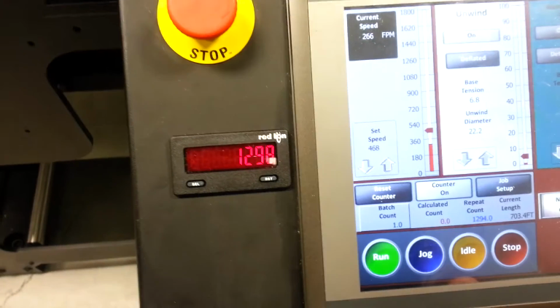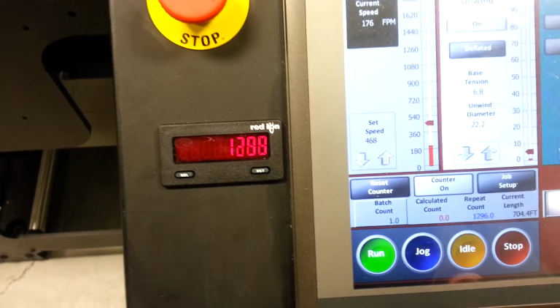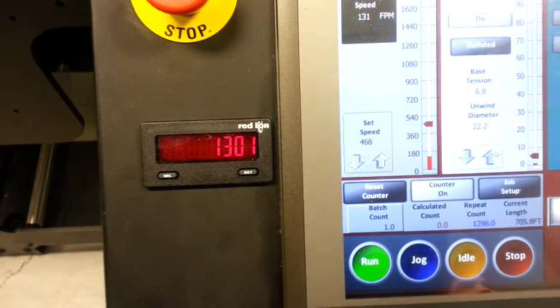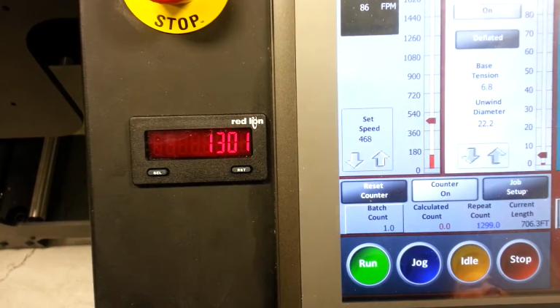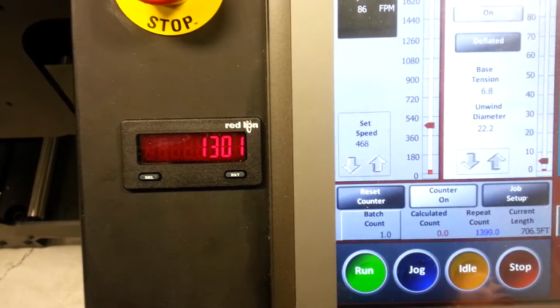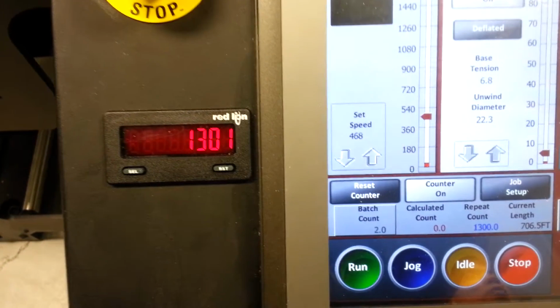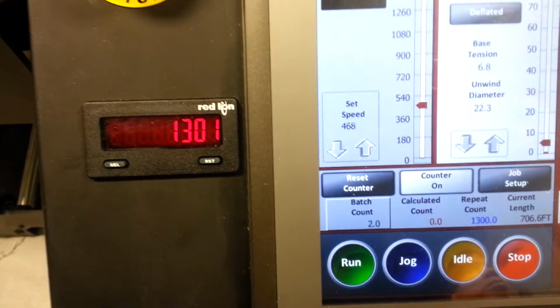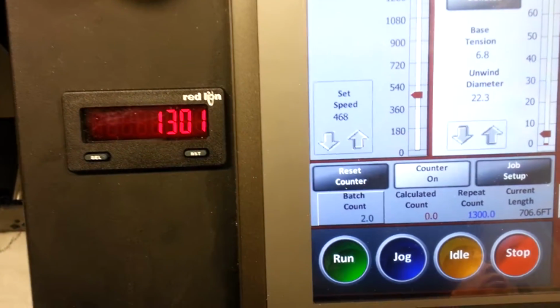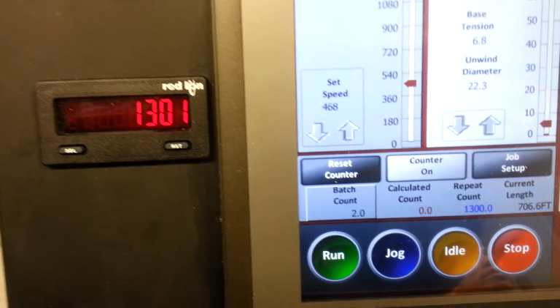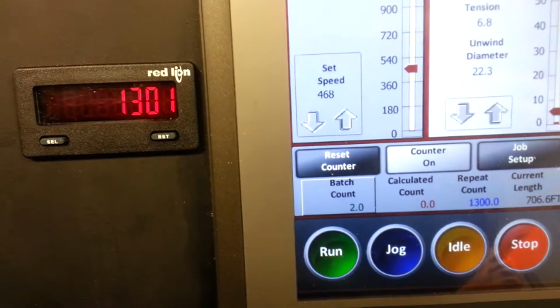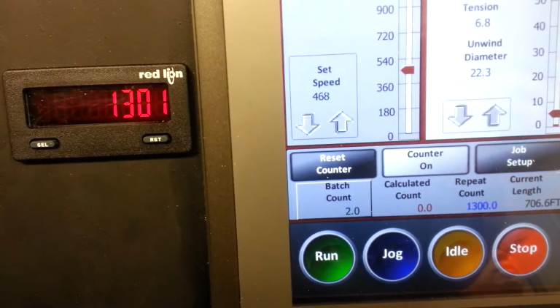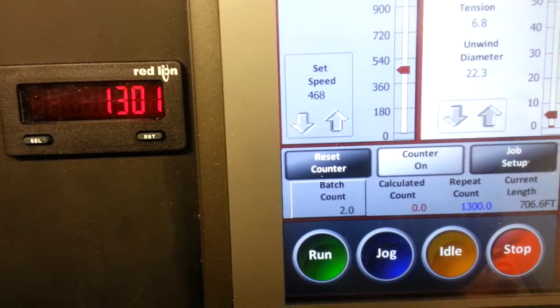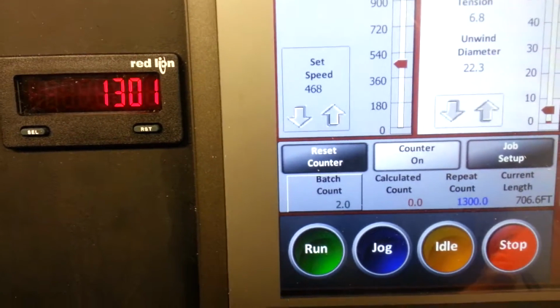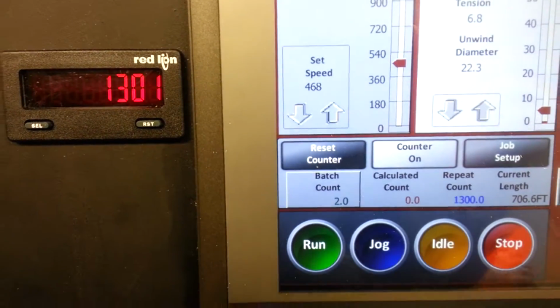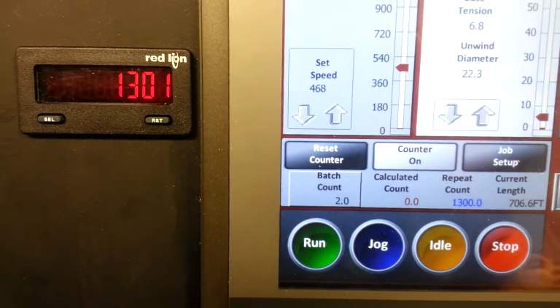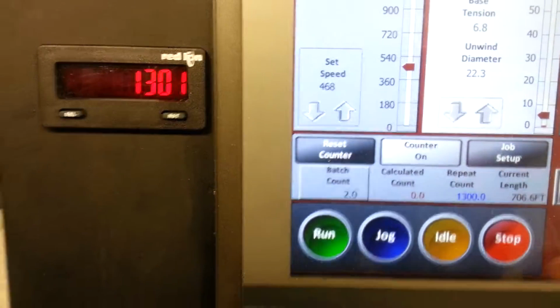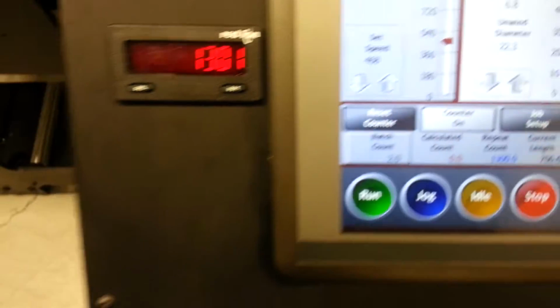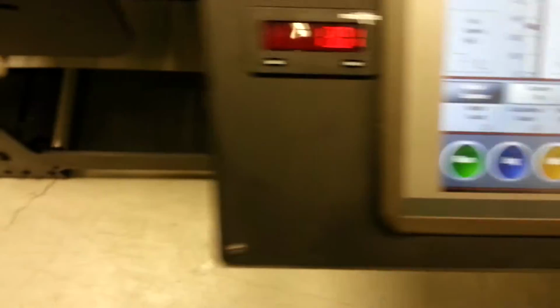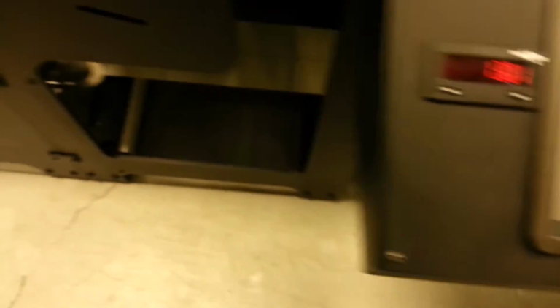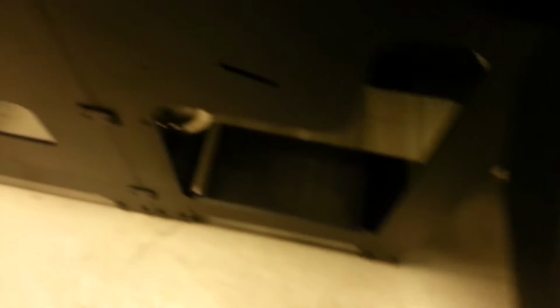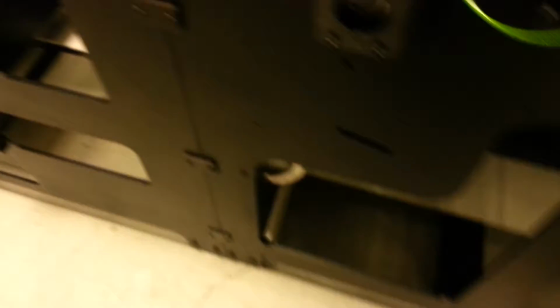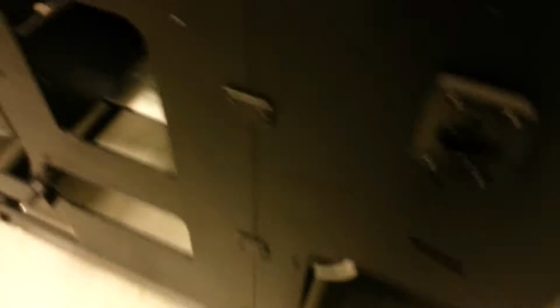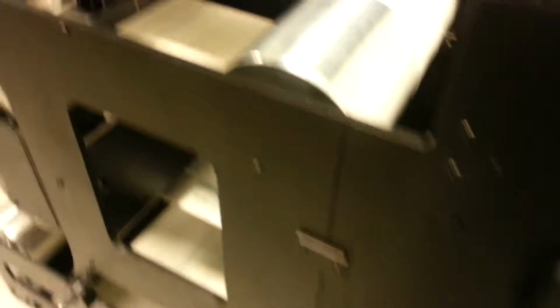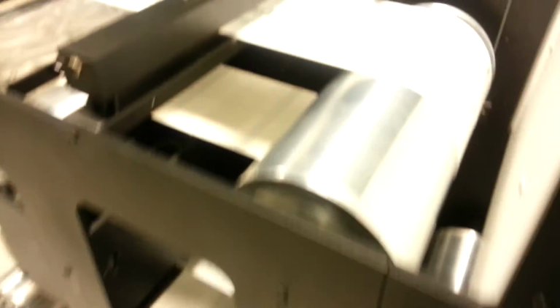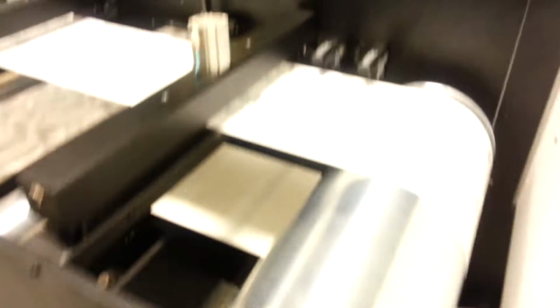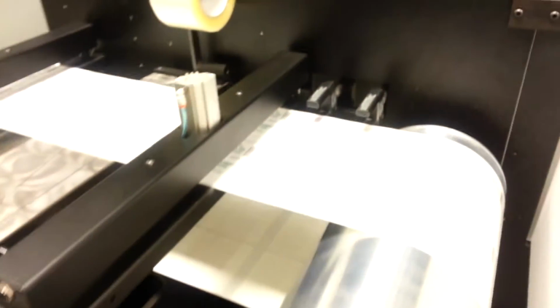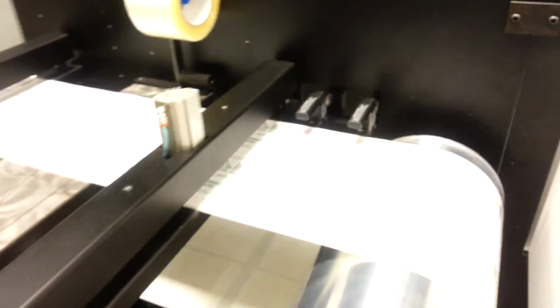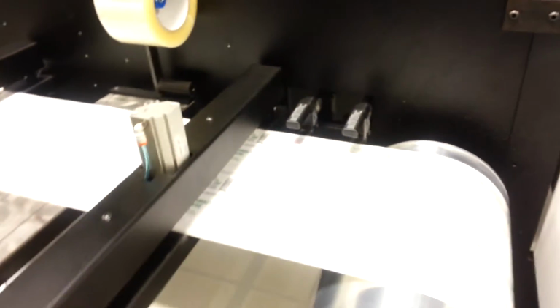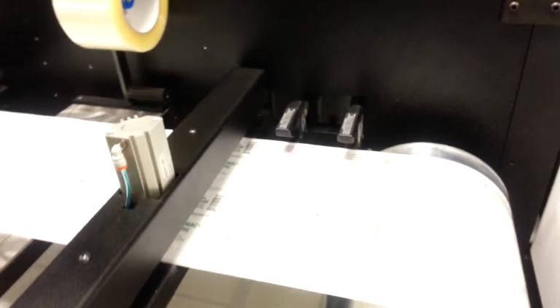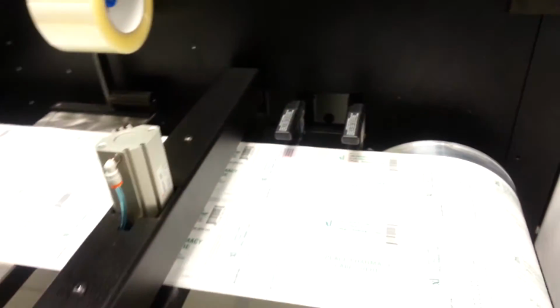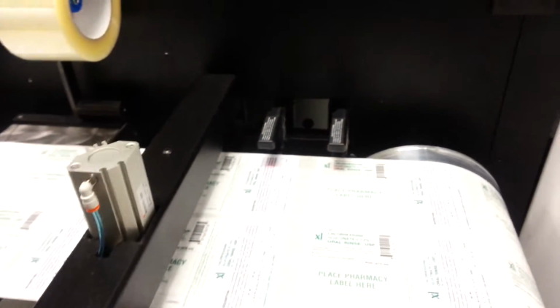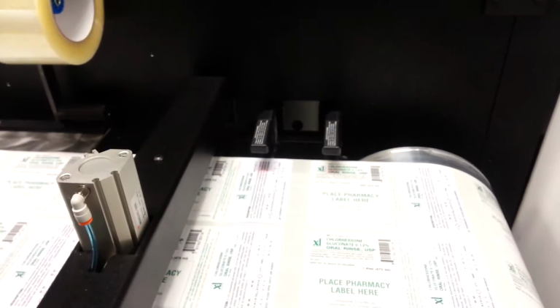Set it on stop, 1300, exact with the dual counters.